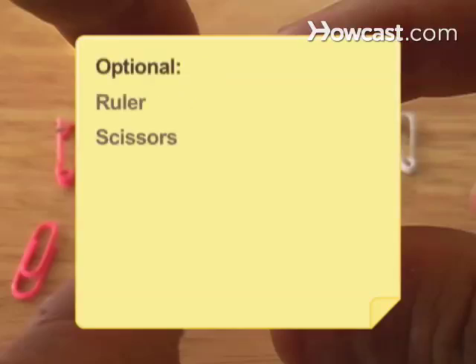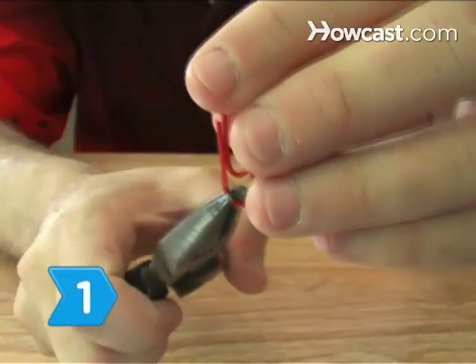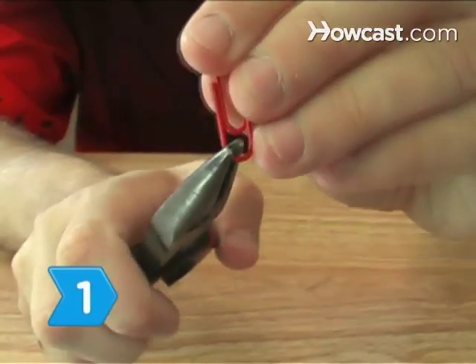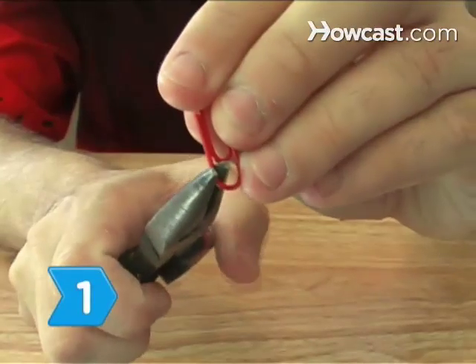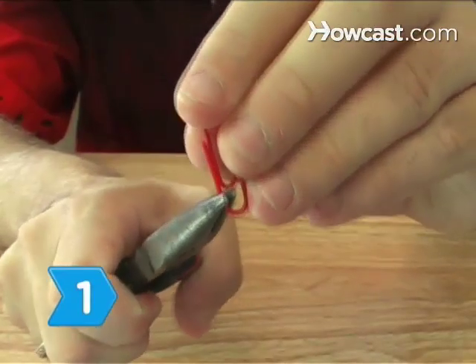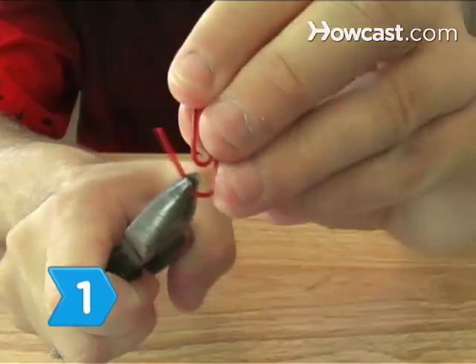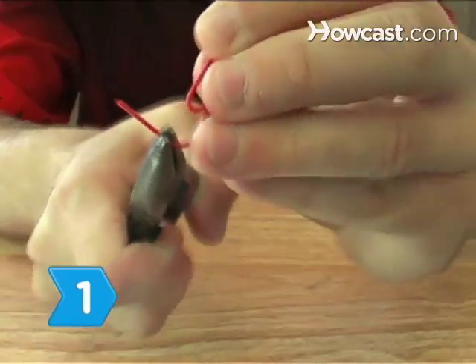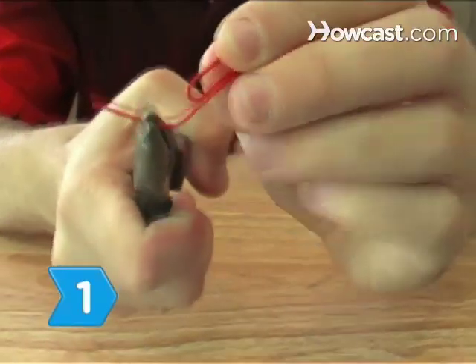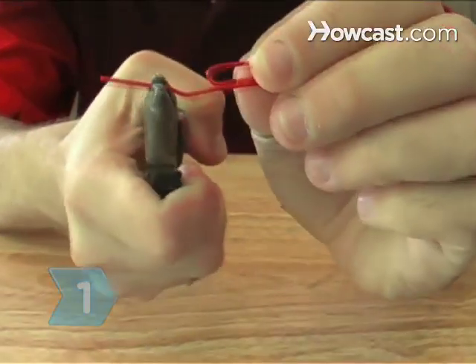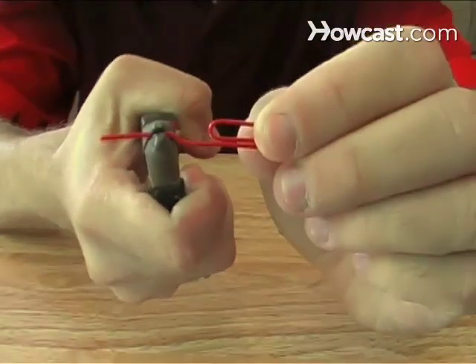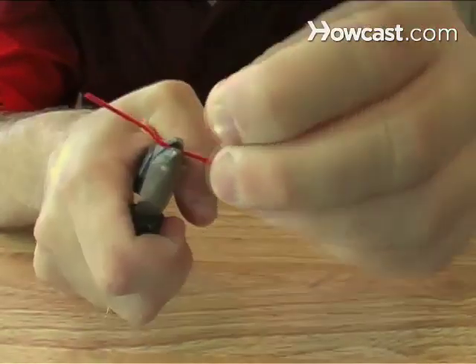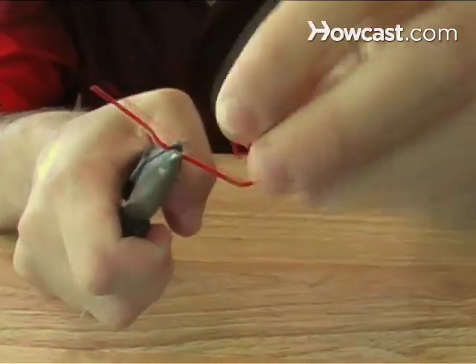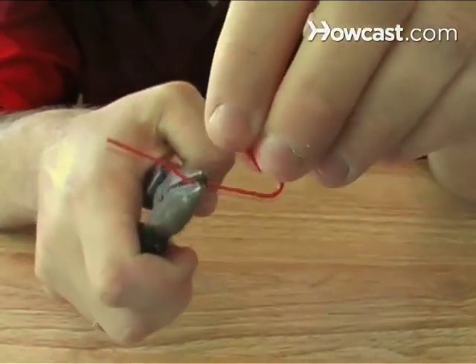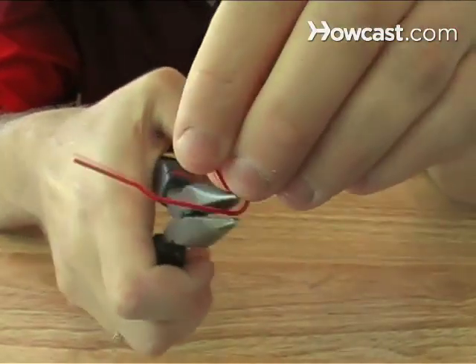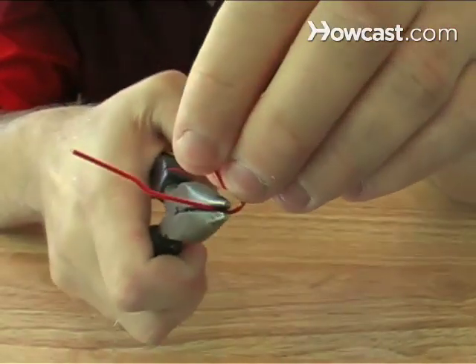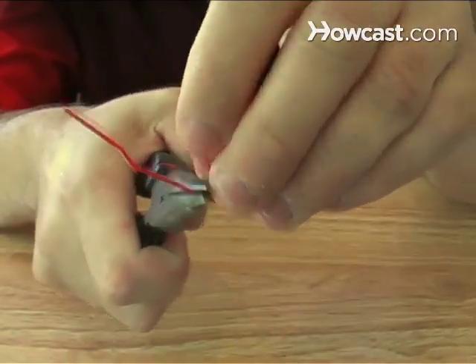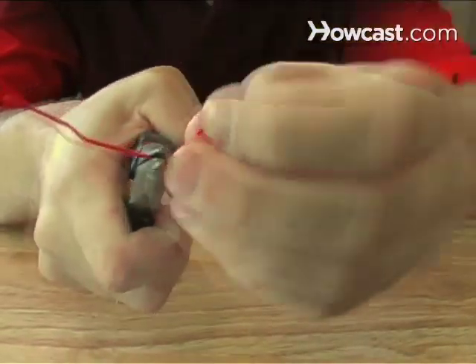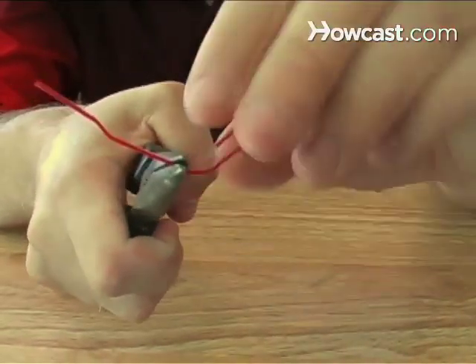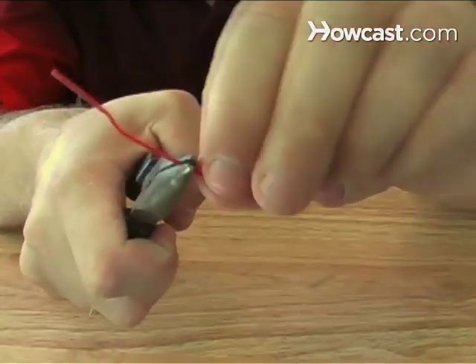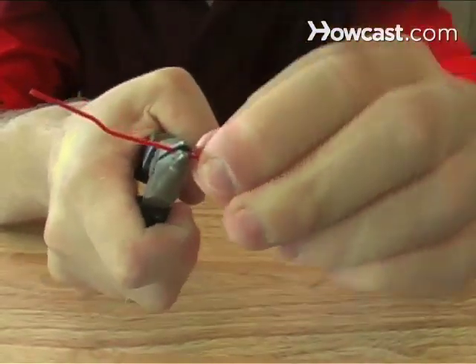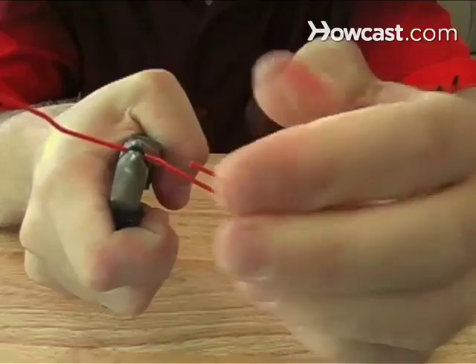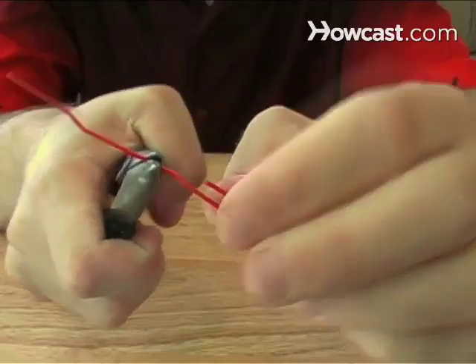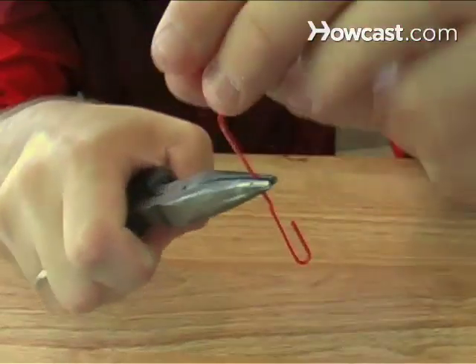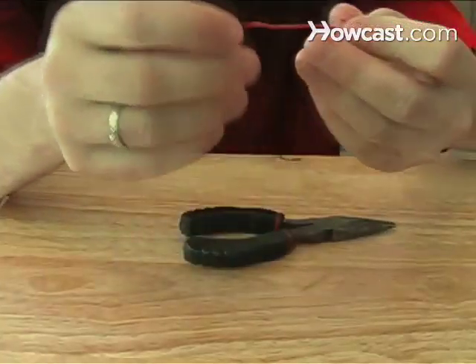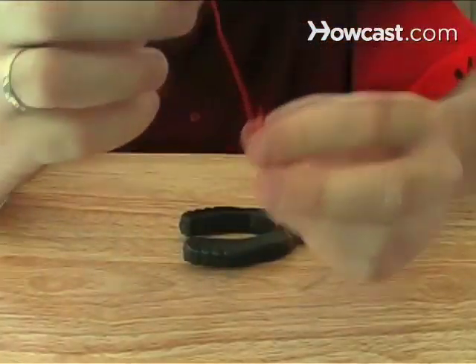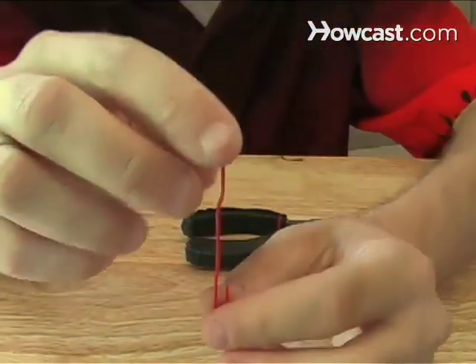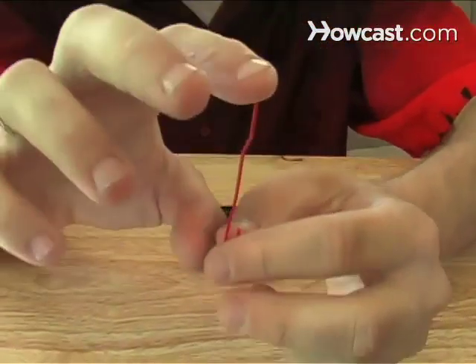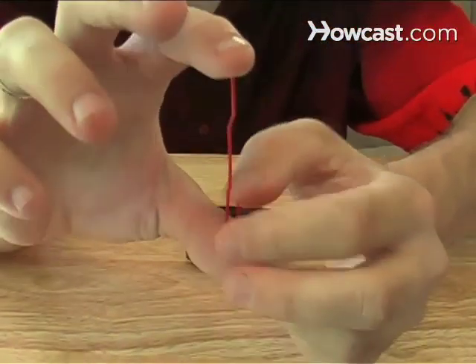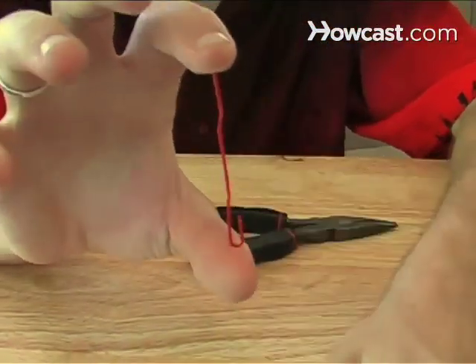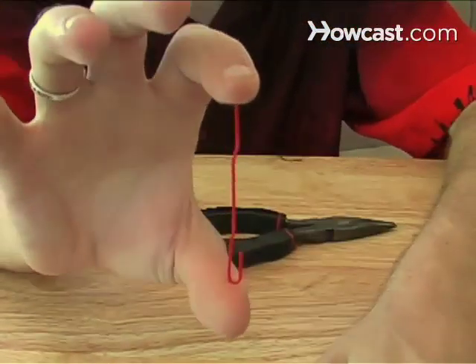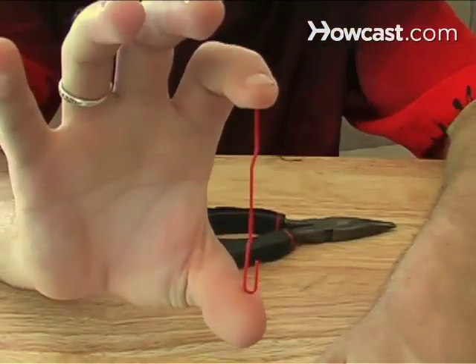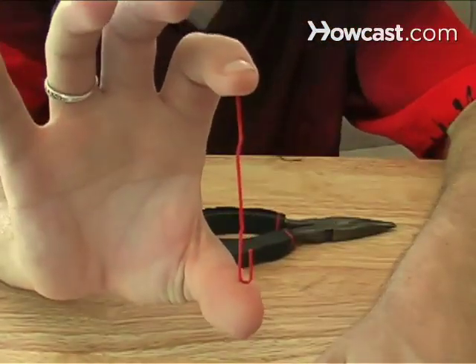Step 1. Pull the smaller bend from inside the larger bend in the paperclip, straightening the bend closer to the small bend. Then unbend the shorter end so that your paperclip looks like an umbrella handle.